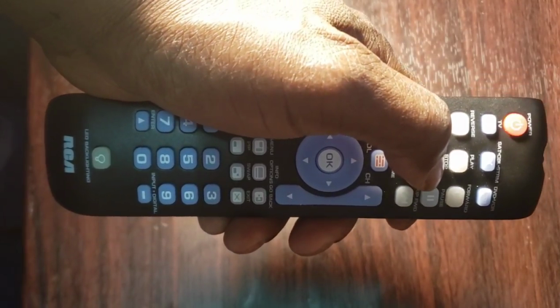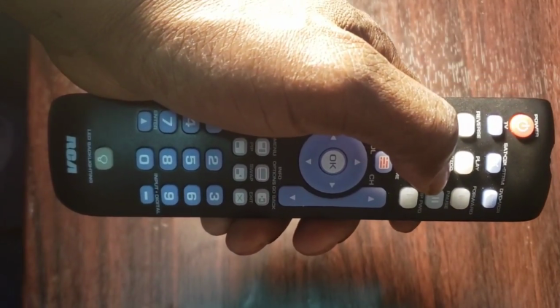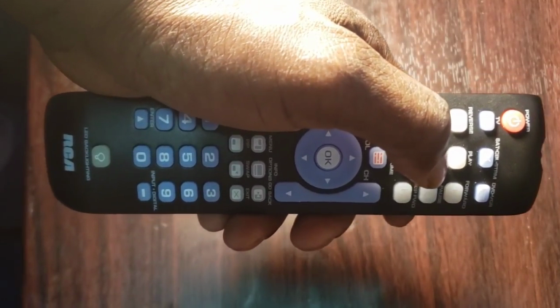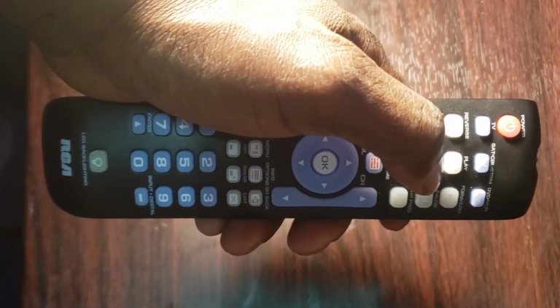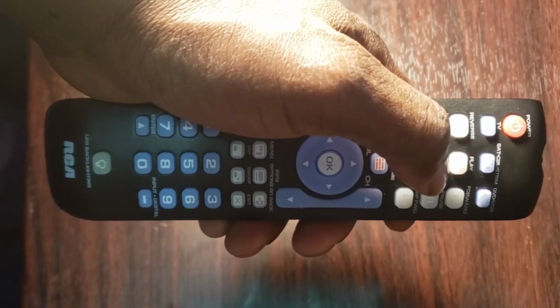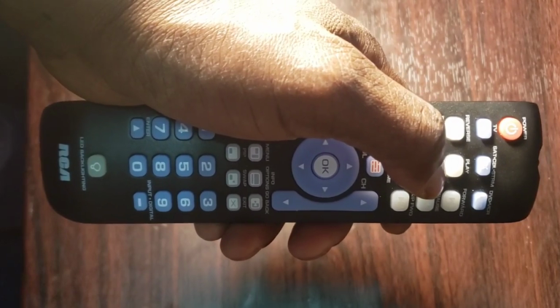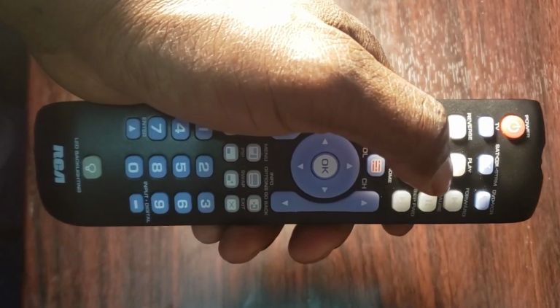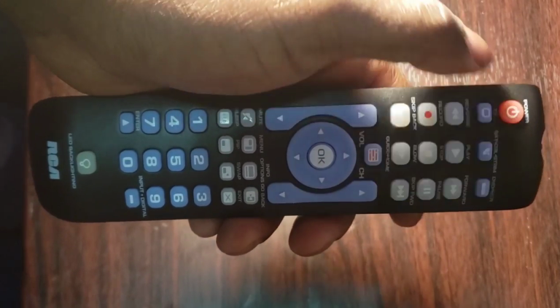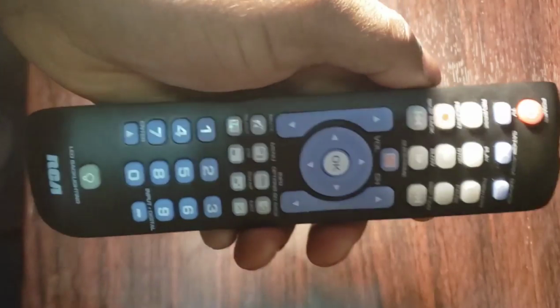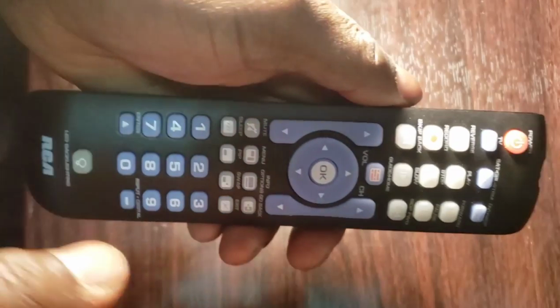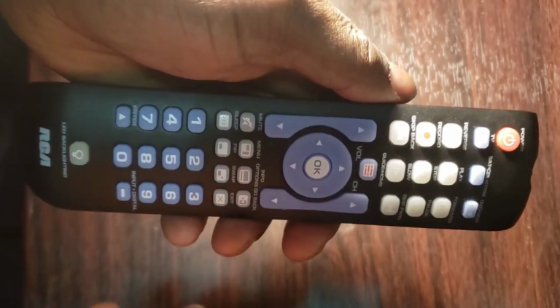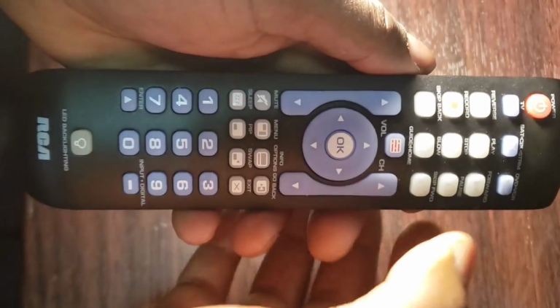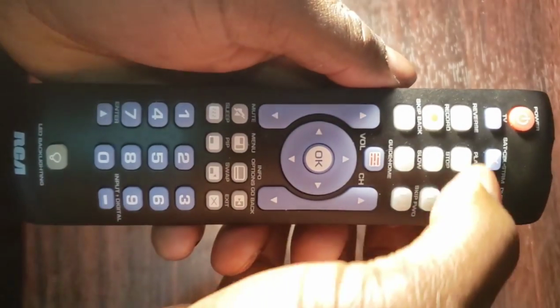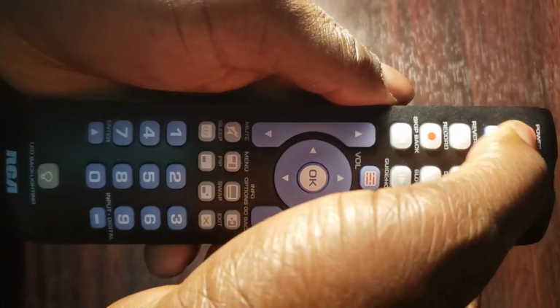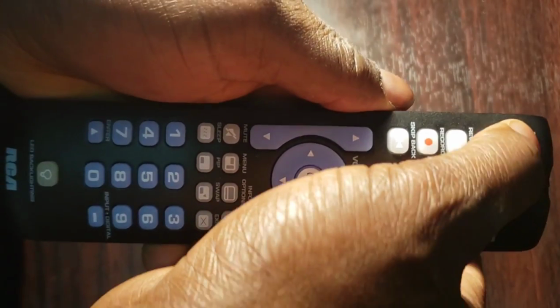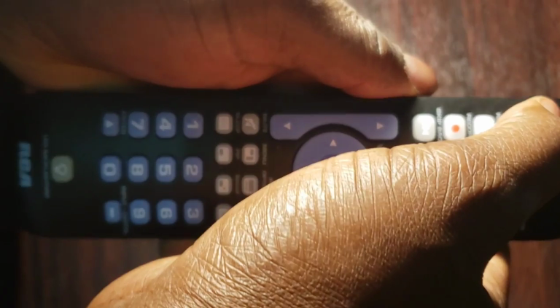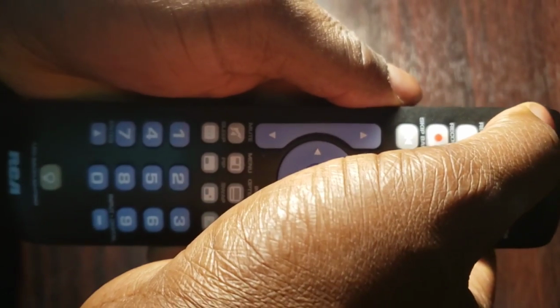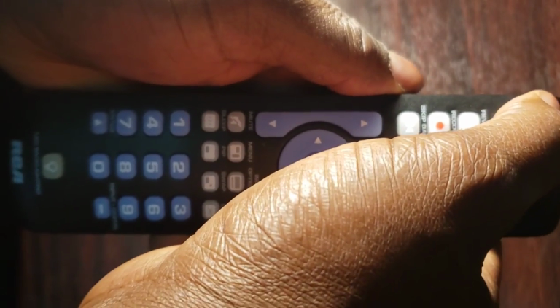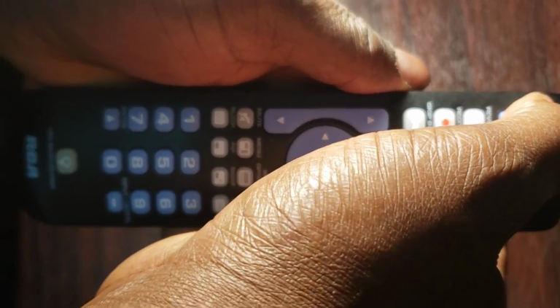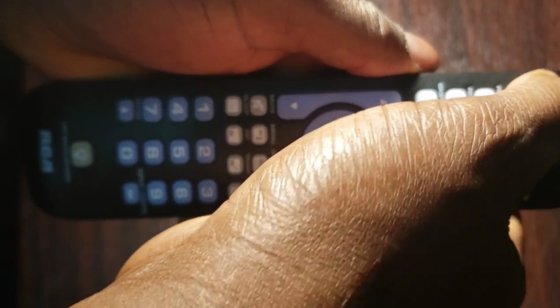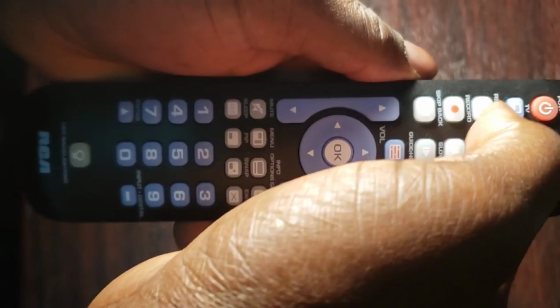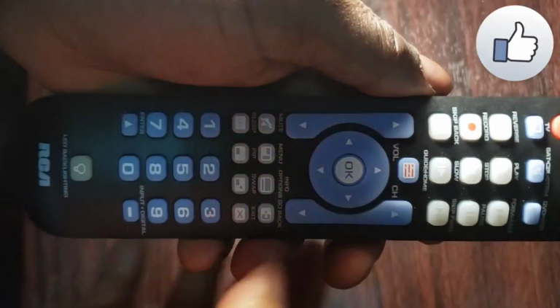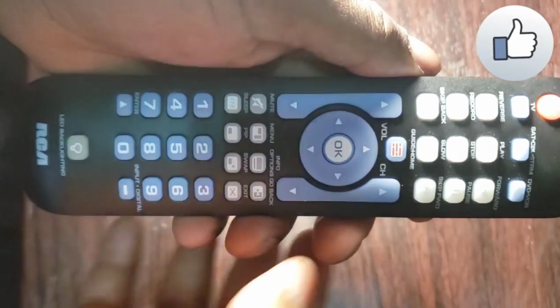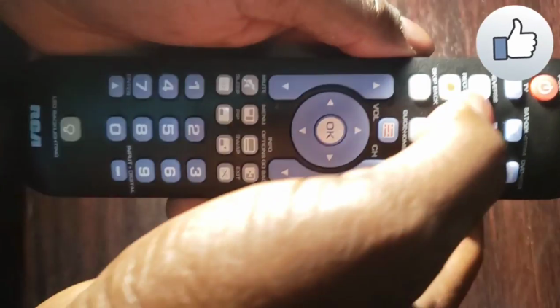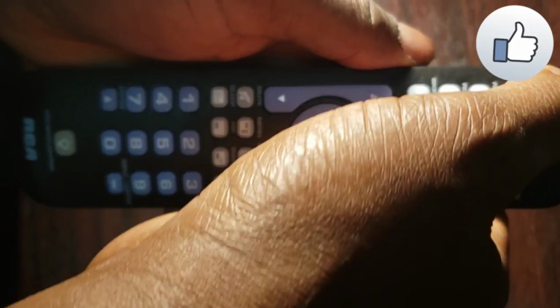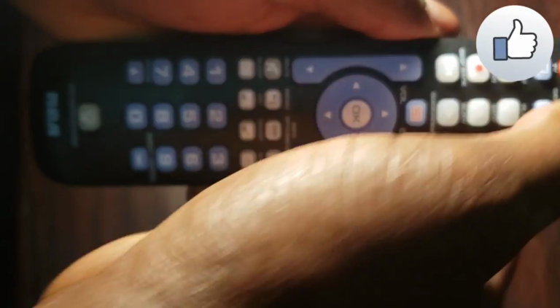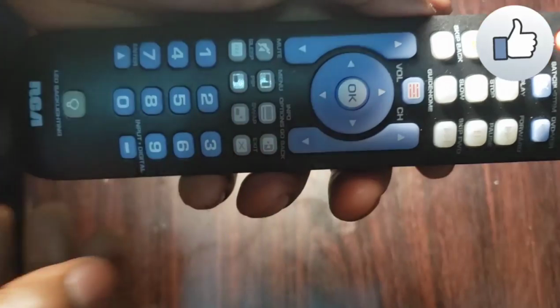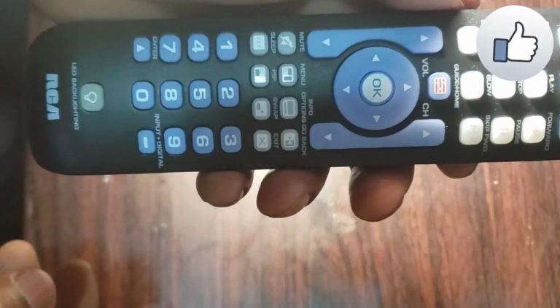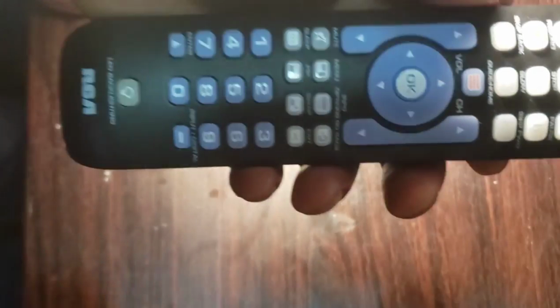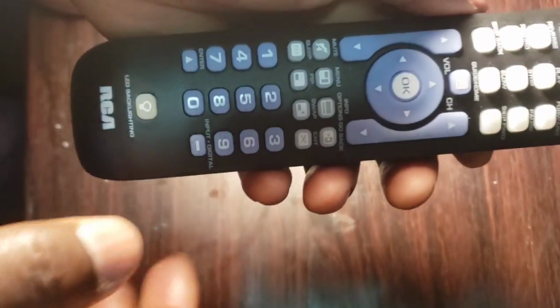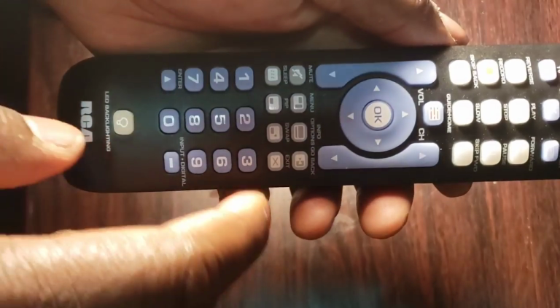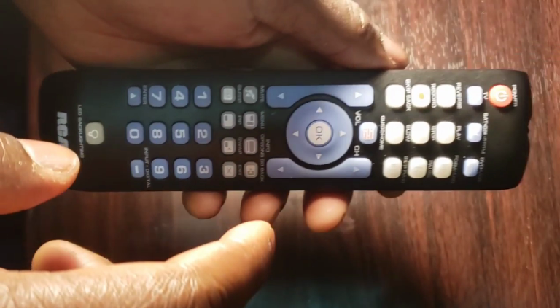Step 6: turn on the device with the remote control, then check the other buttons of your remote control to see if they work properly. If the other buttons work, you are done — congratulations. If they do not work, start from step 2 for a better code search.